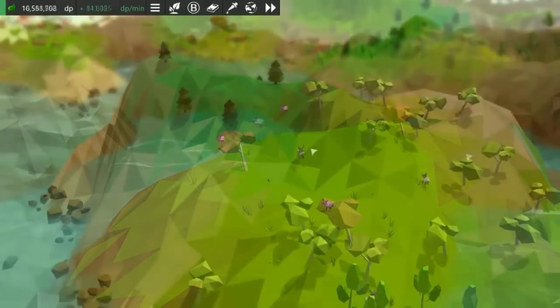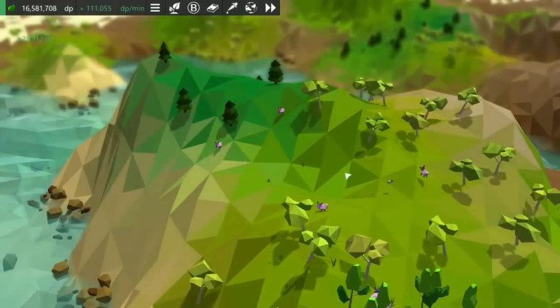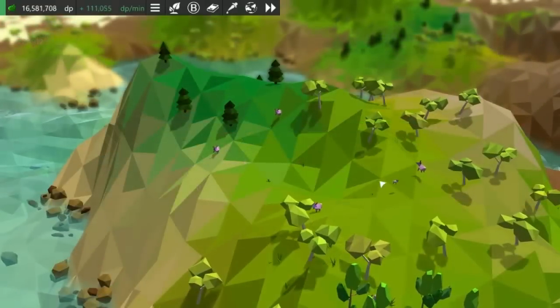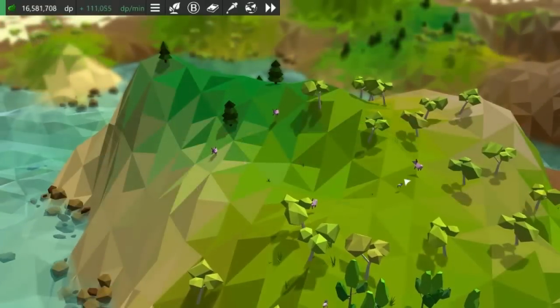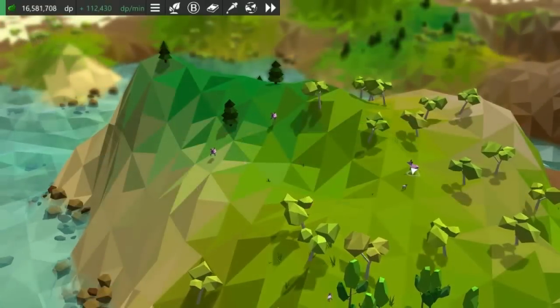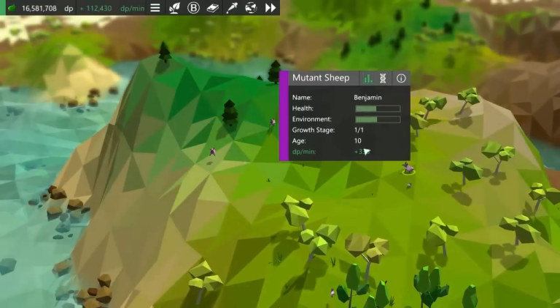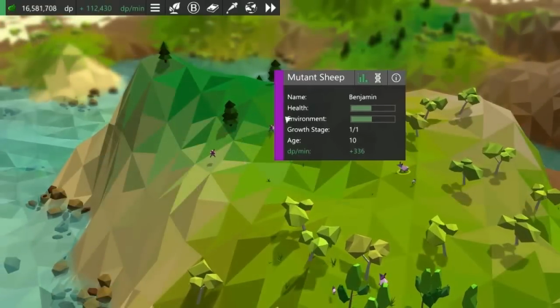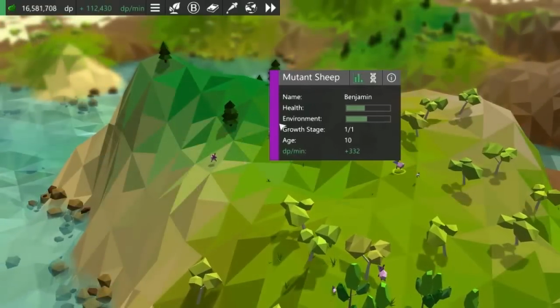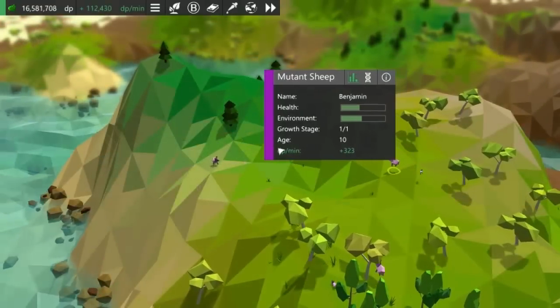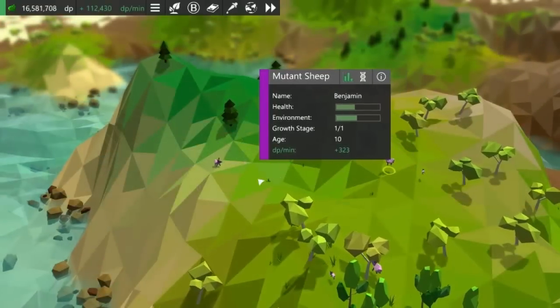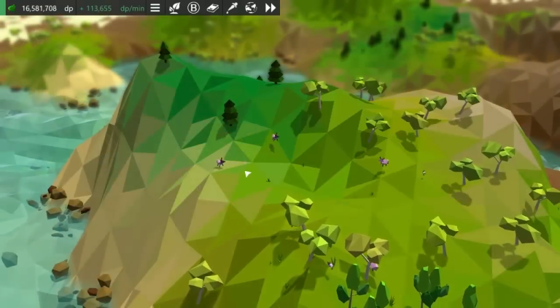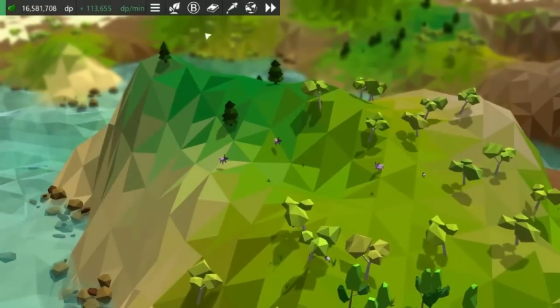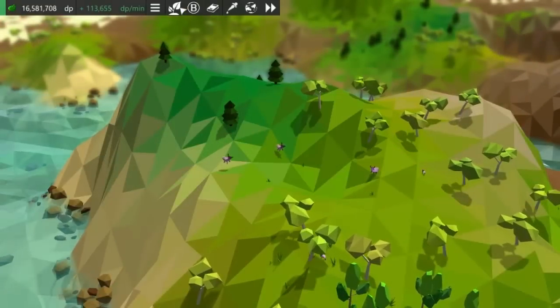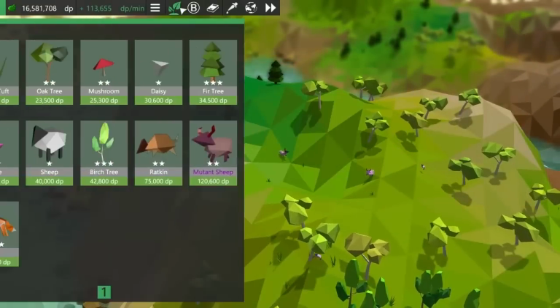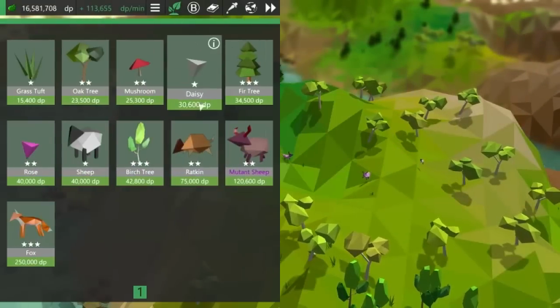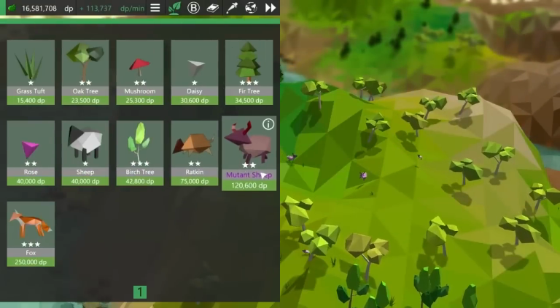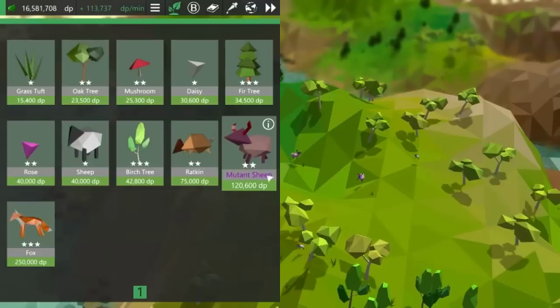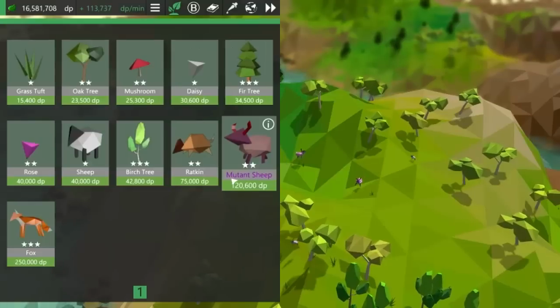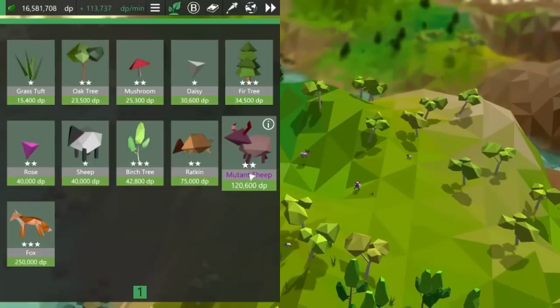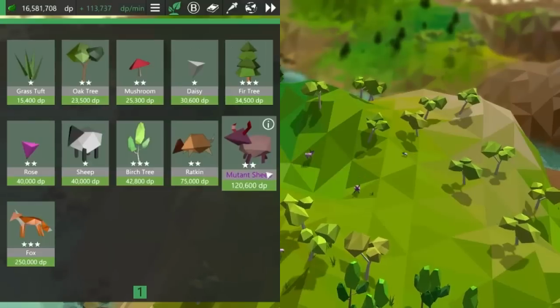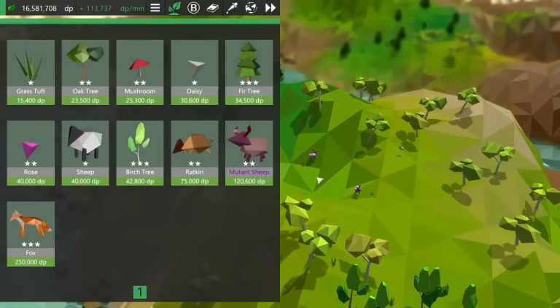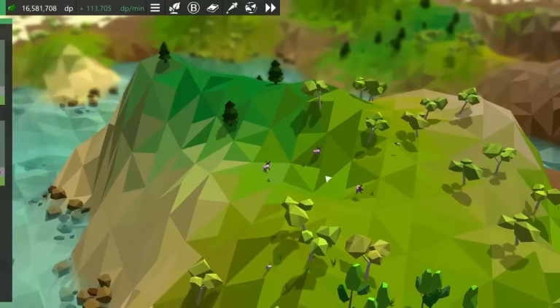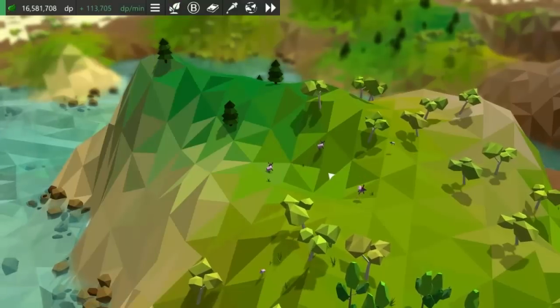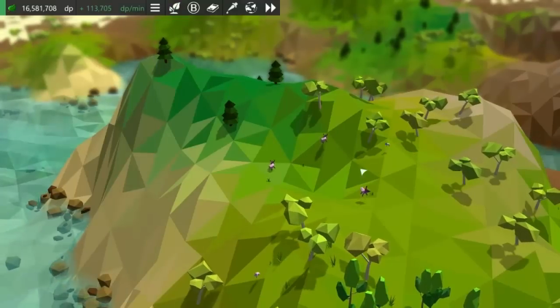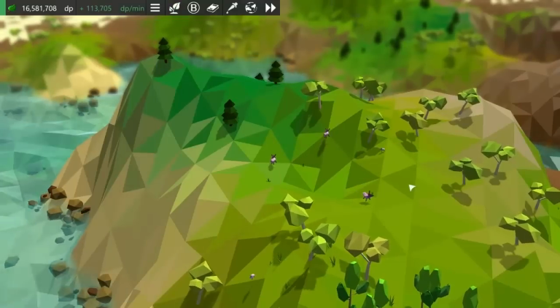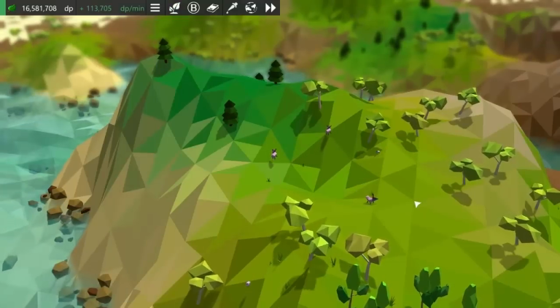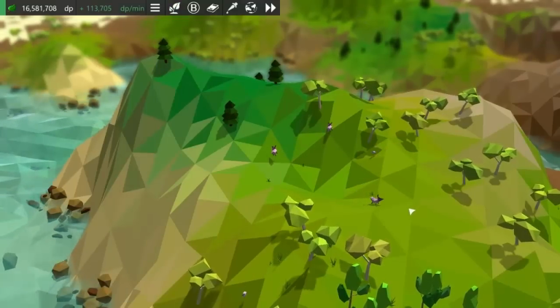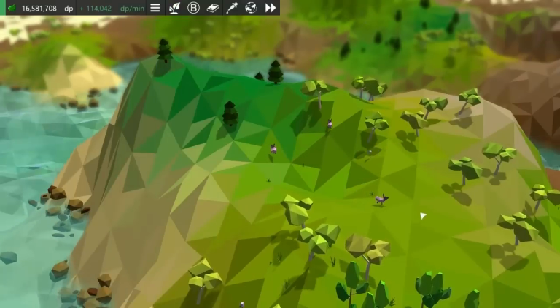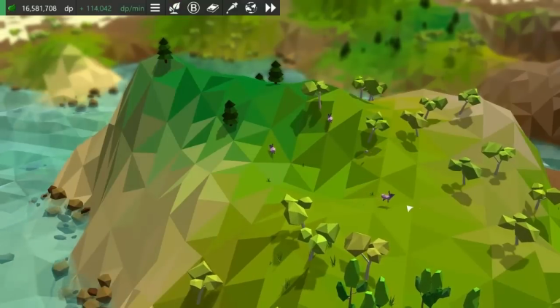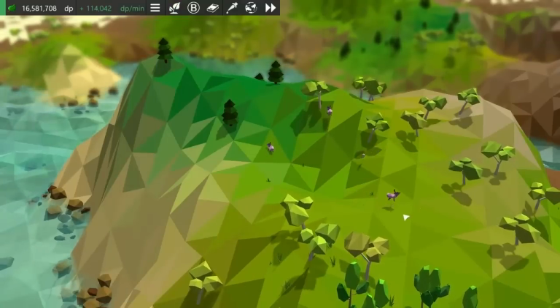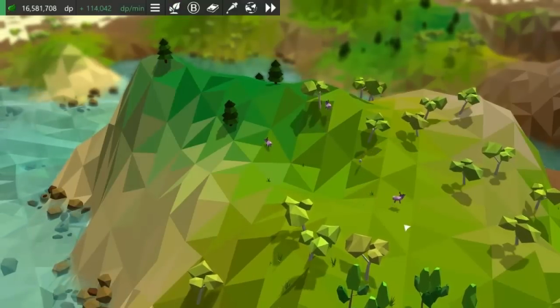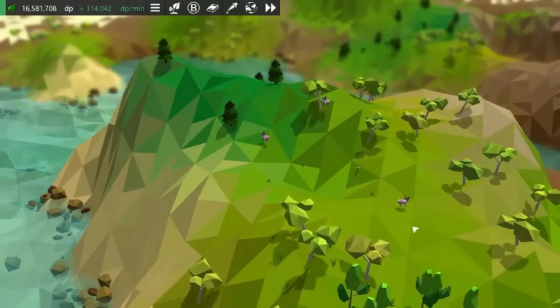Special entities like this have a different coloured bar in their entity popup, and their name also appears in purple in the species shop. They'll also probably each have their own special ability or behaviour, but I haven't implemented that just yet.